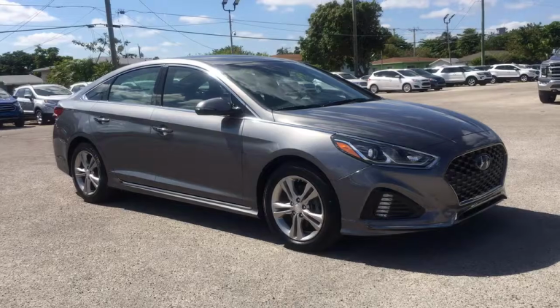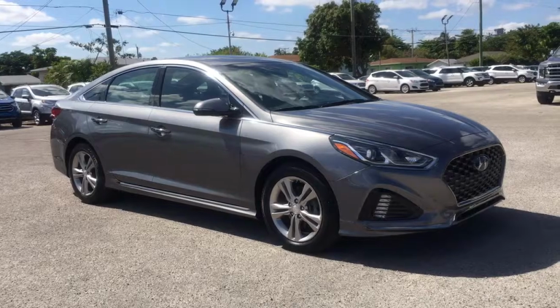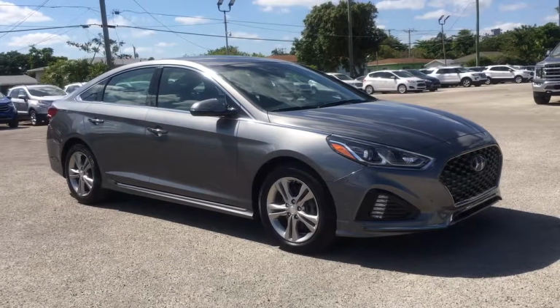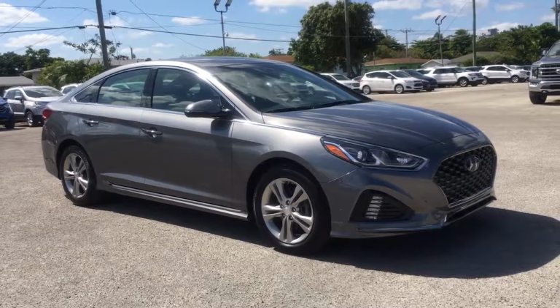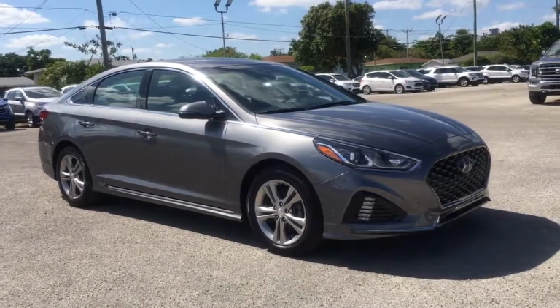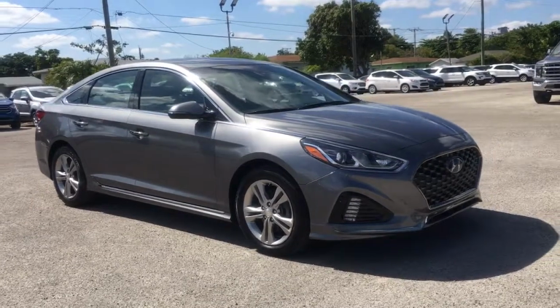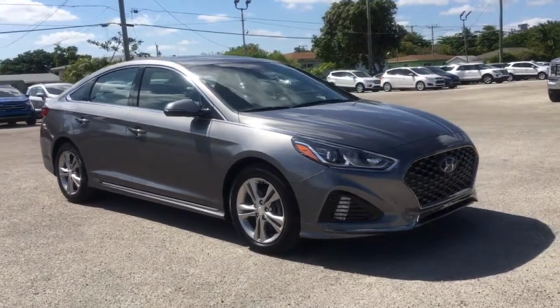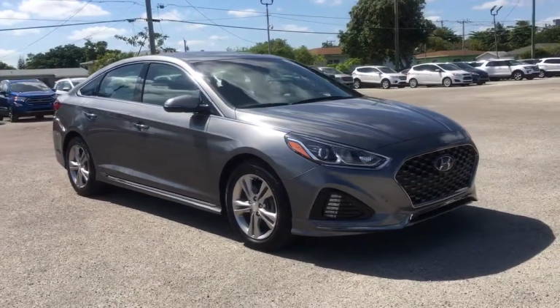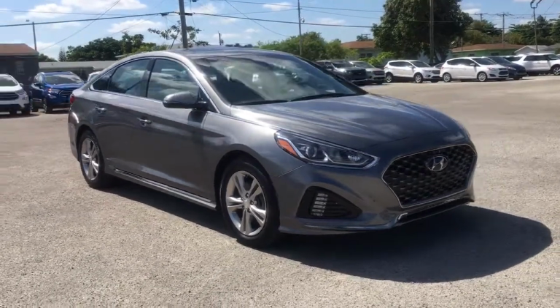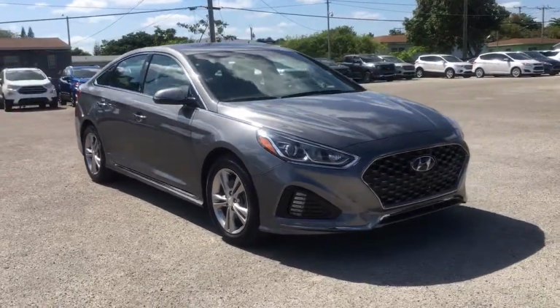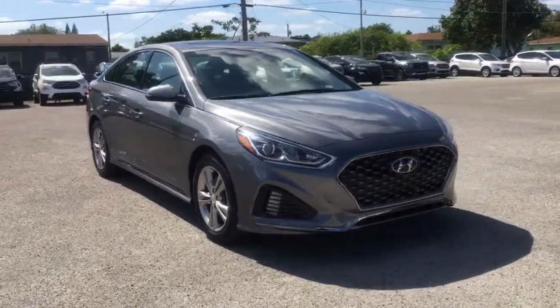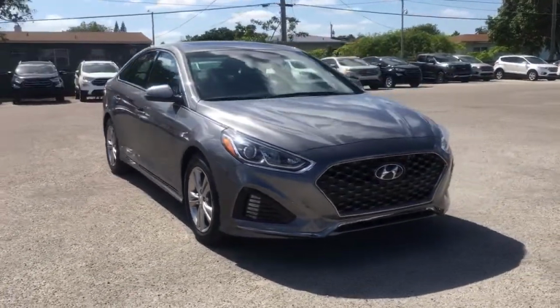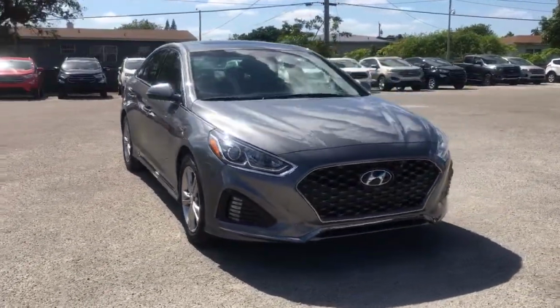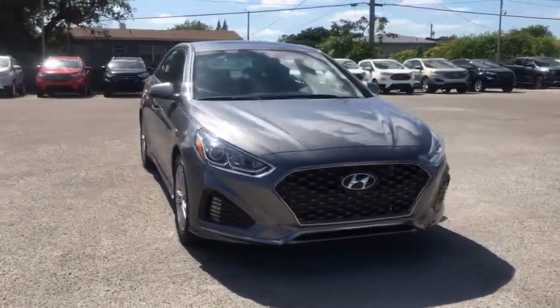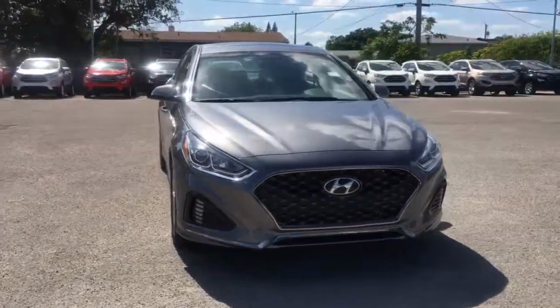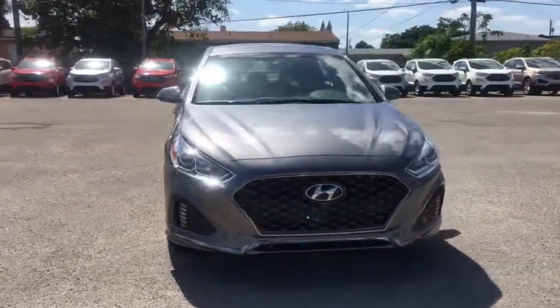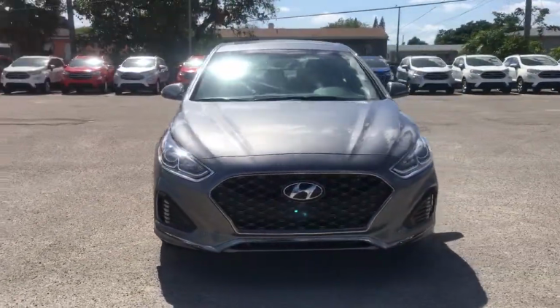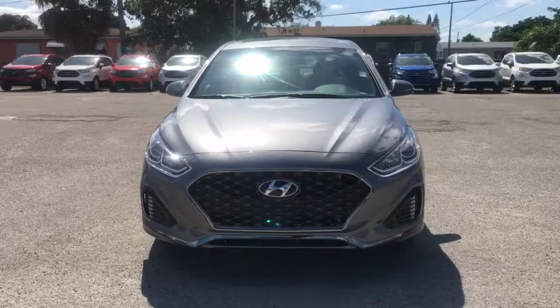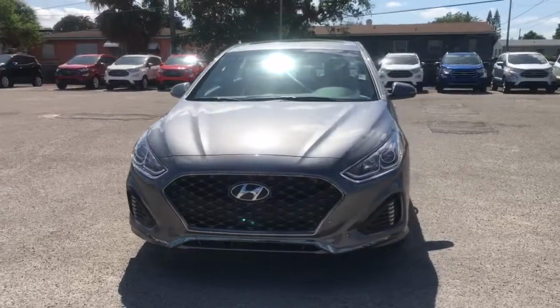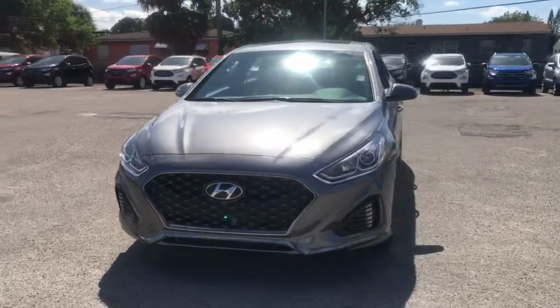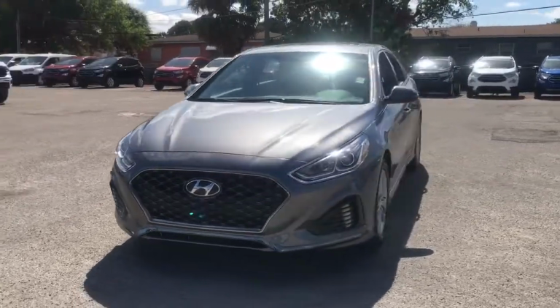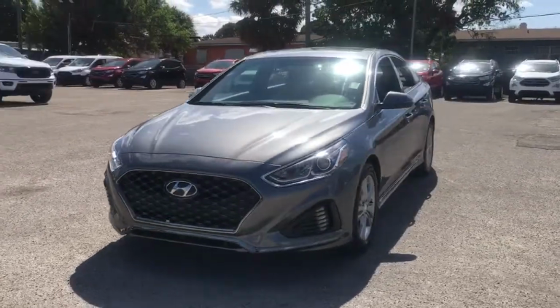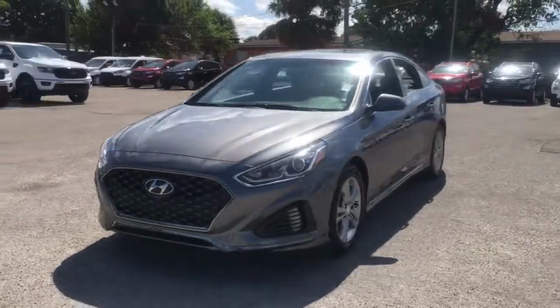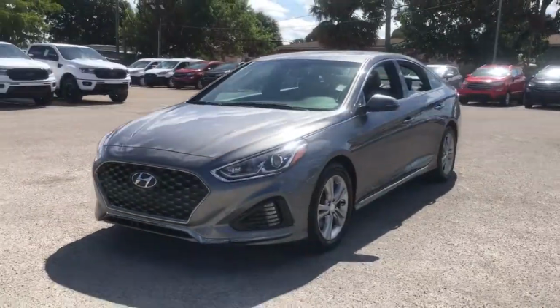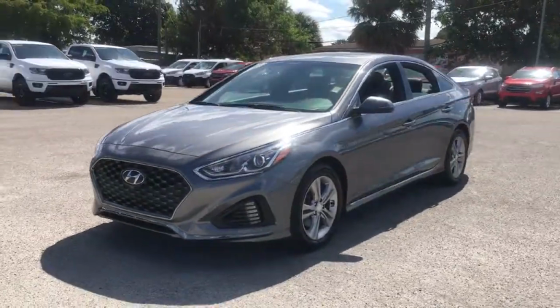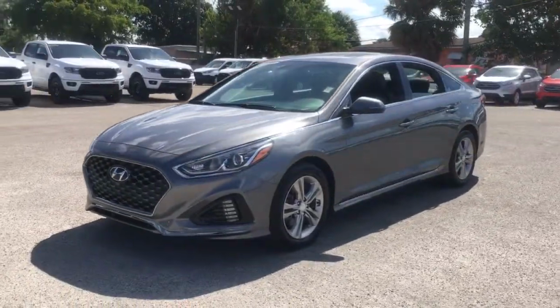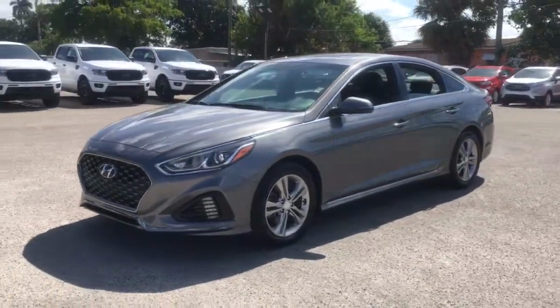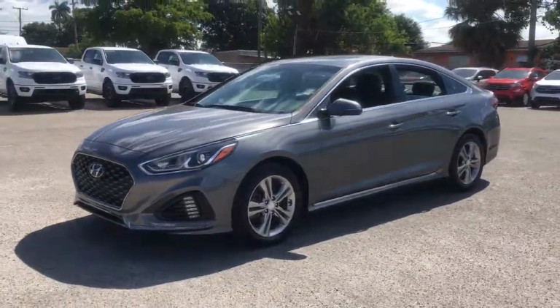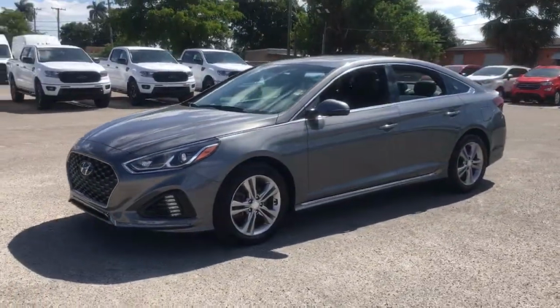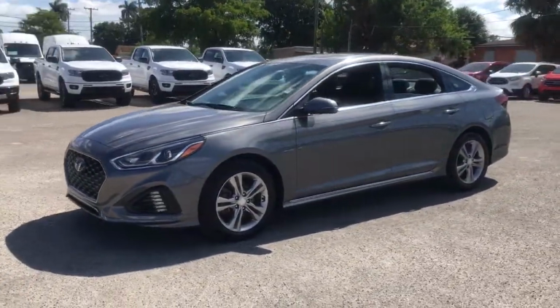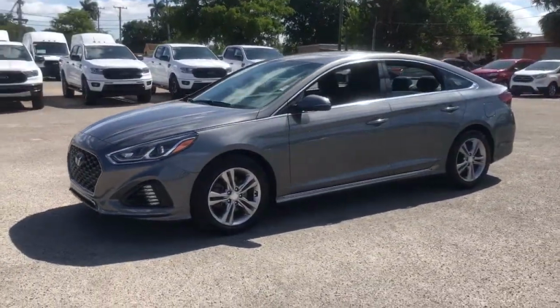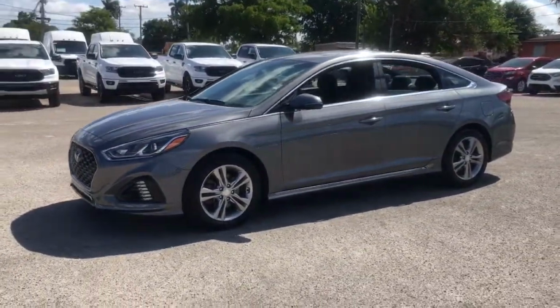You will be amazed by this 2018 Hyundai Sonata. With less than 20,000 miles on the odometer, this vehicle stands out from the rest.